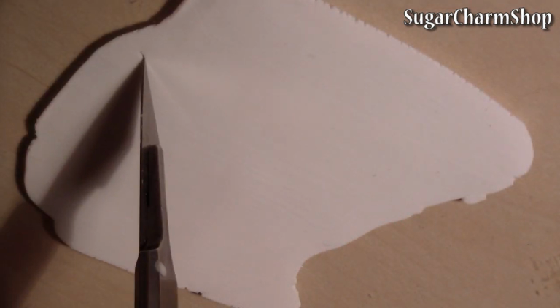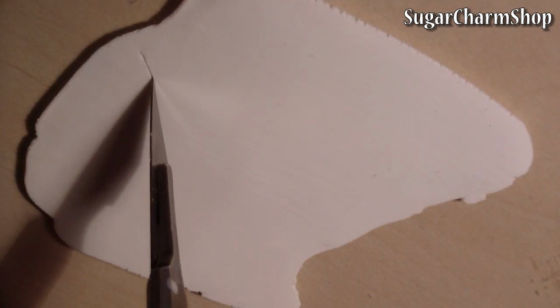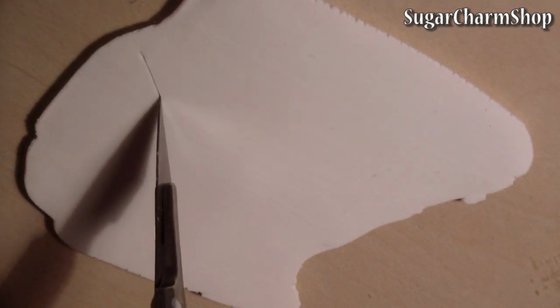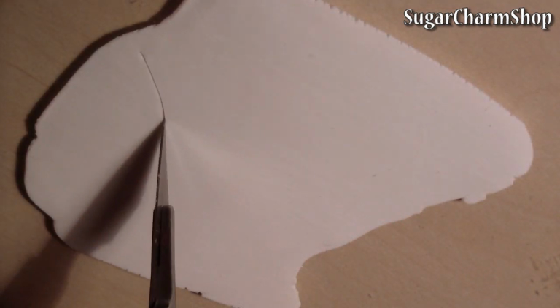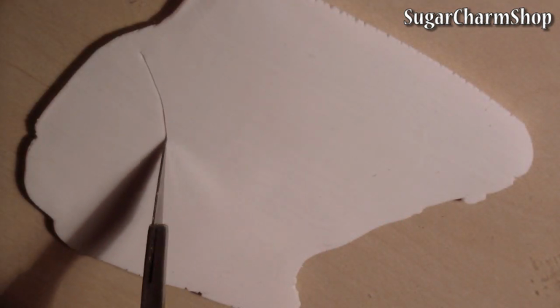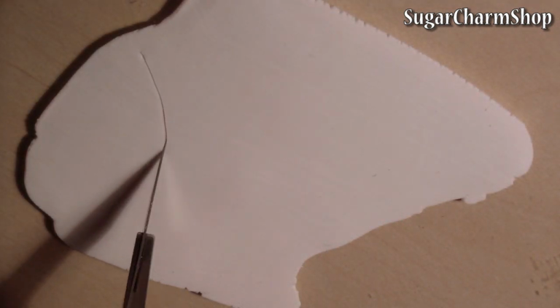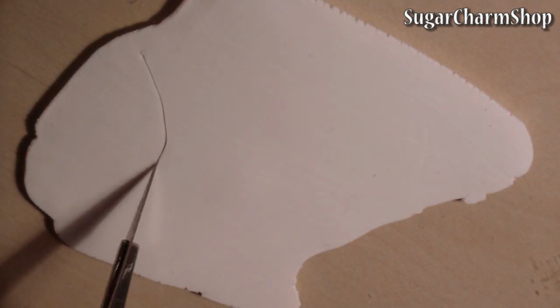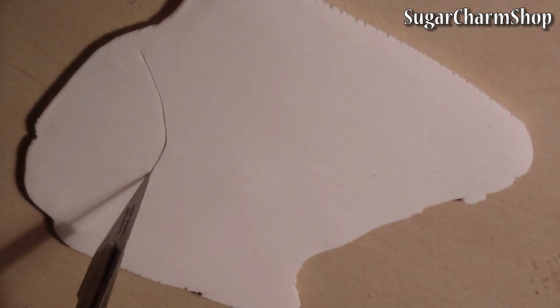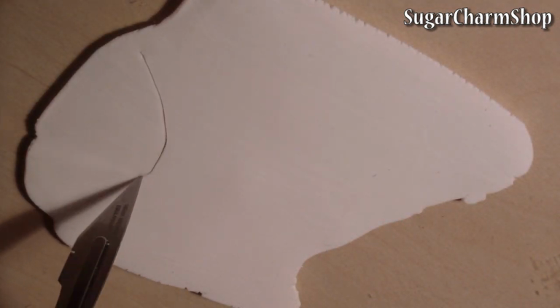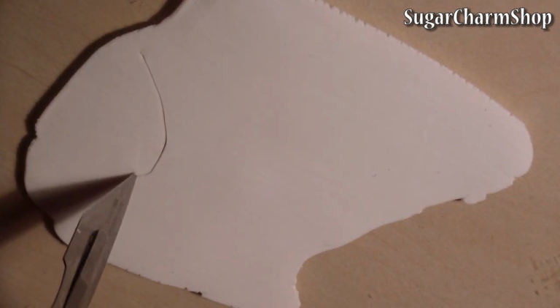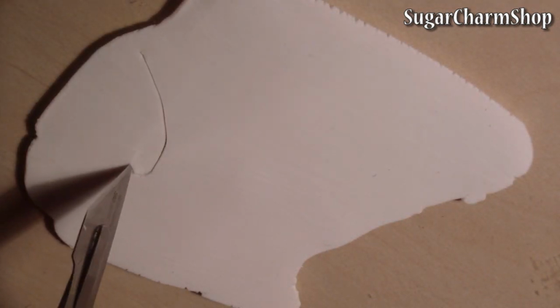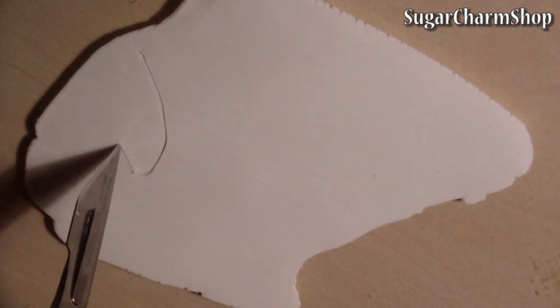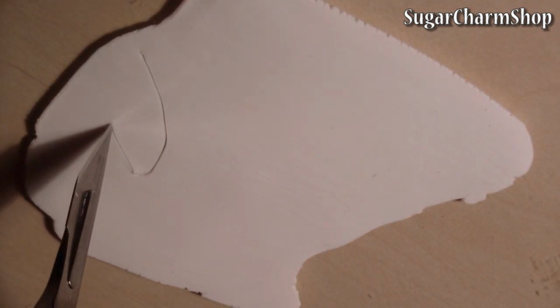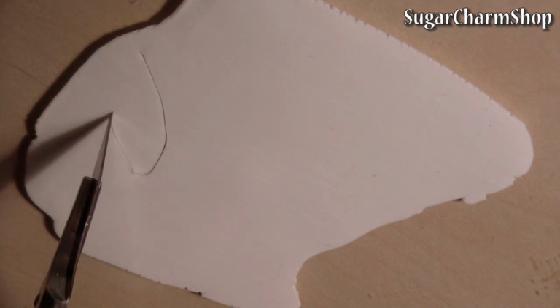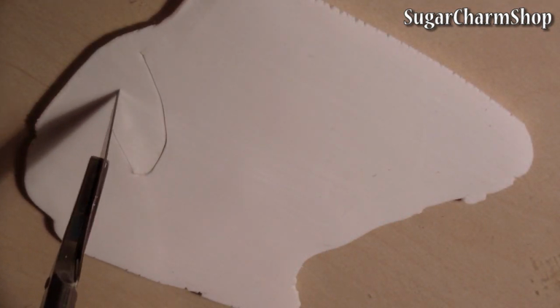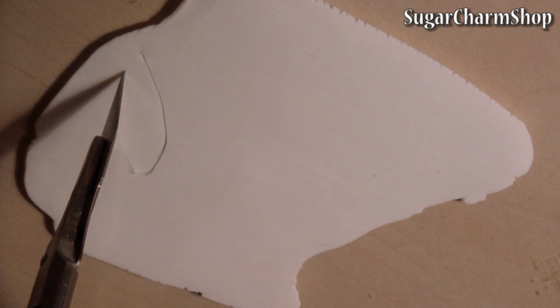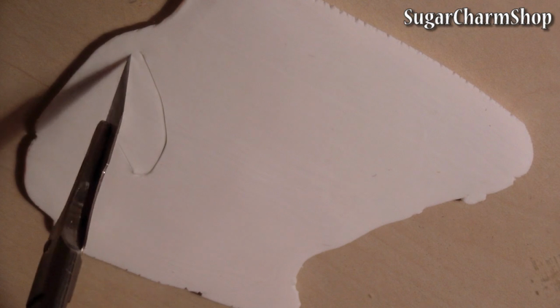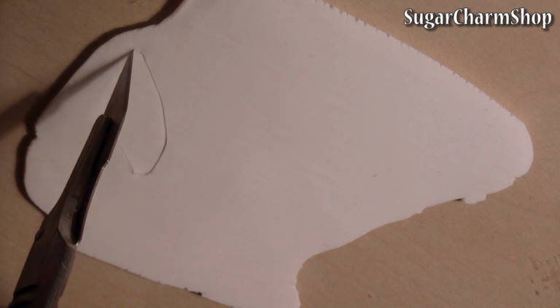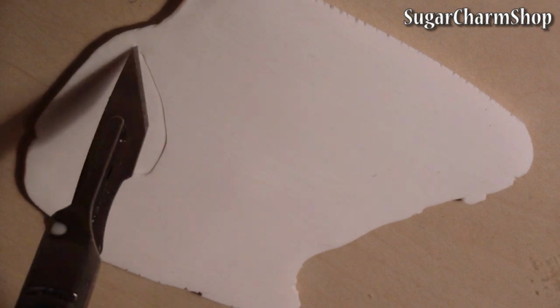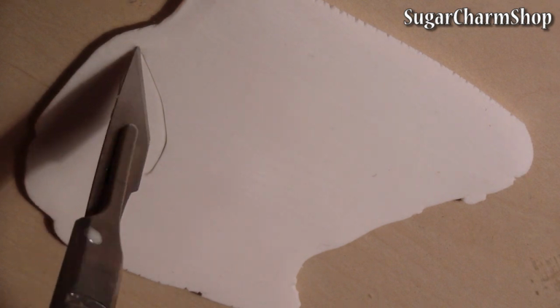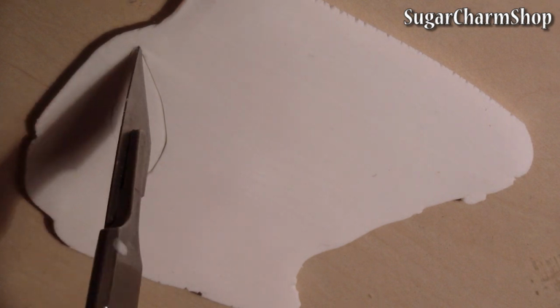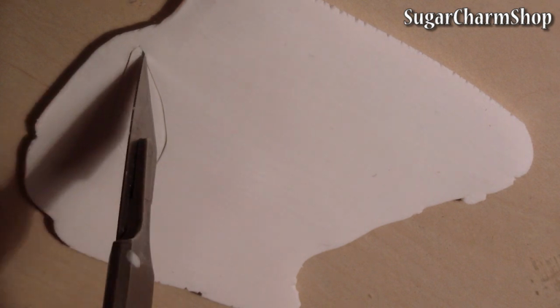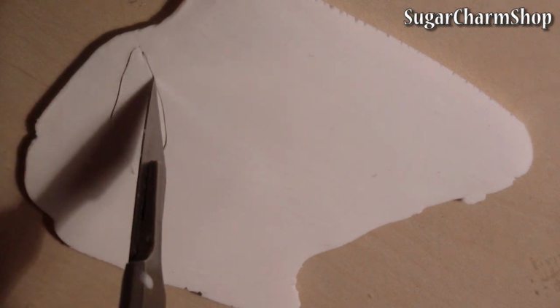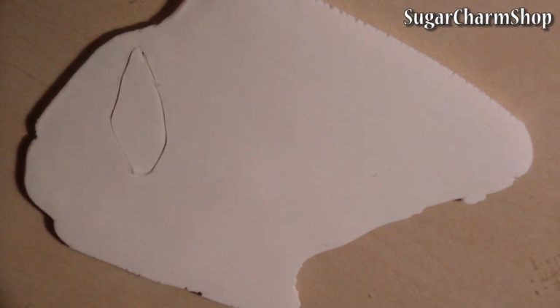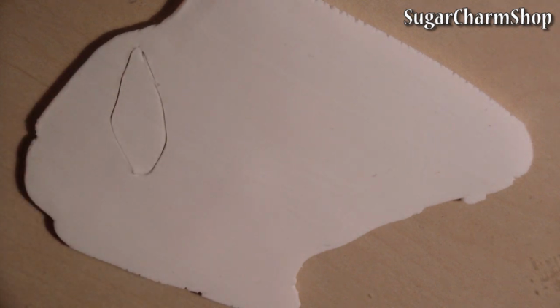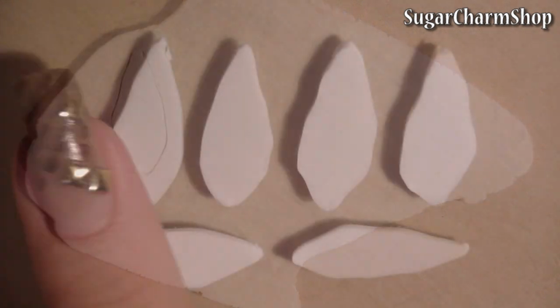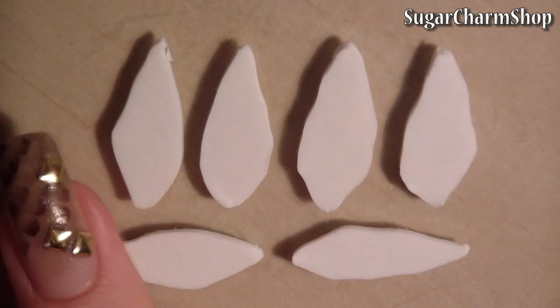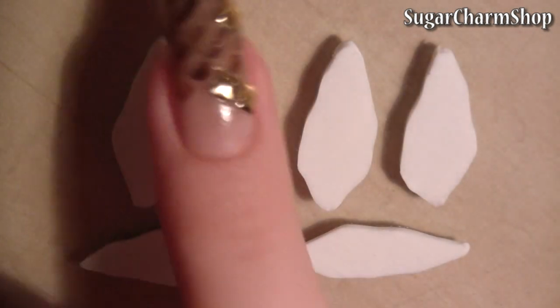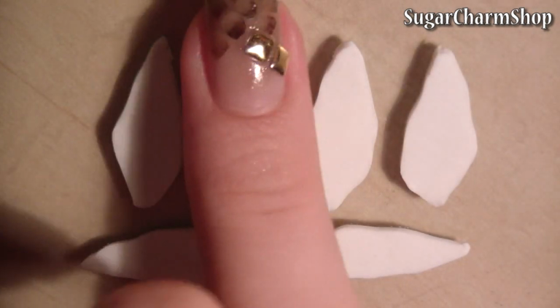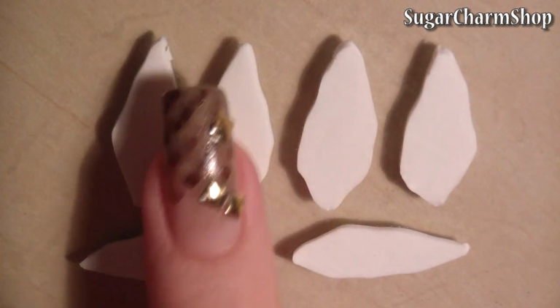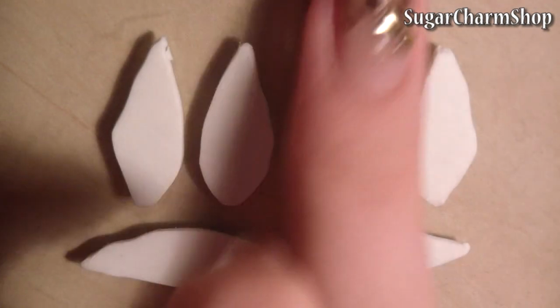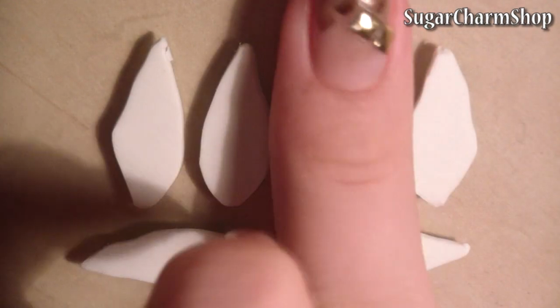Roll out a sheet of white clay and cut out 6 petals. Smooth out the edges with your fingers.